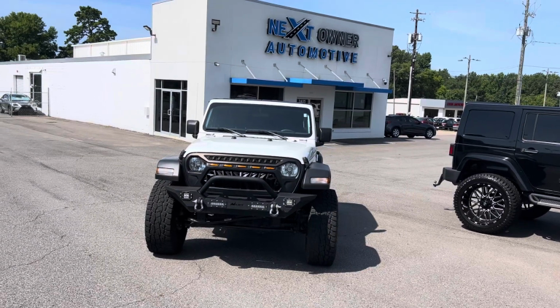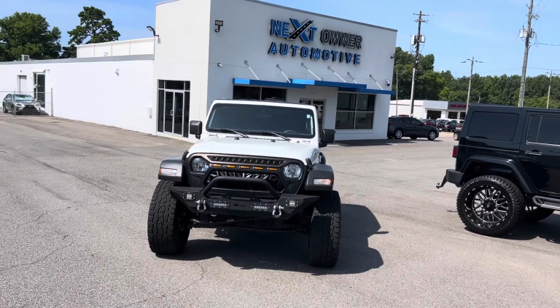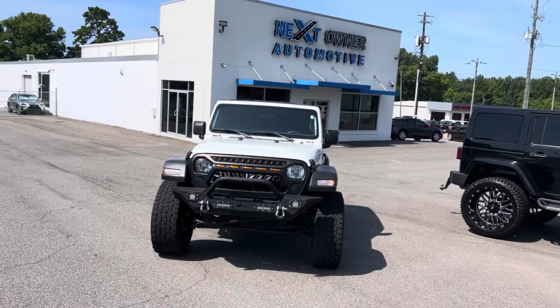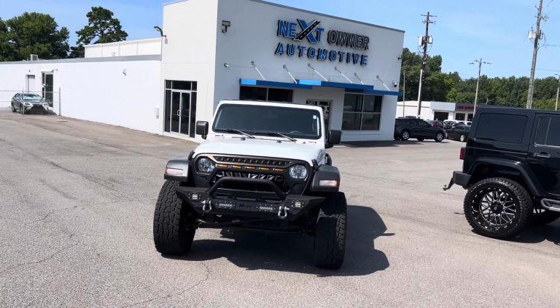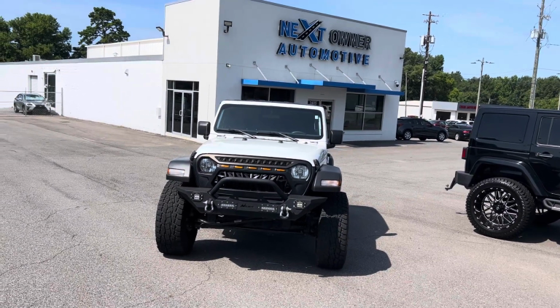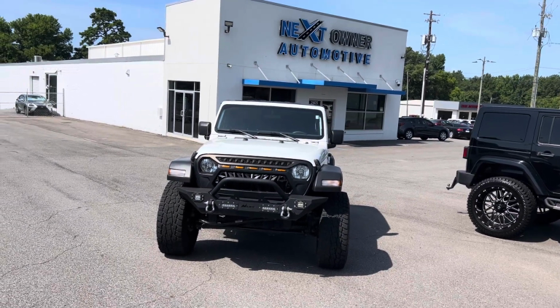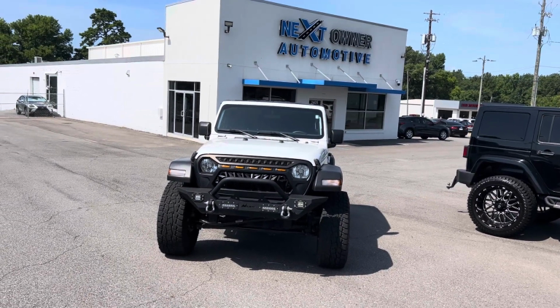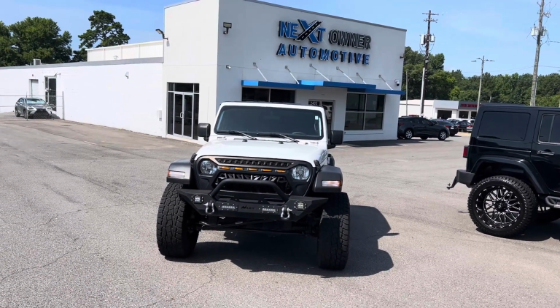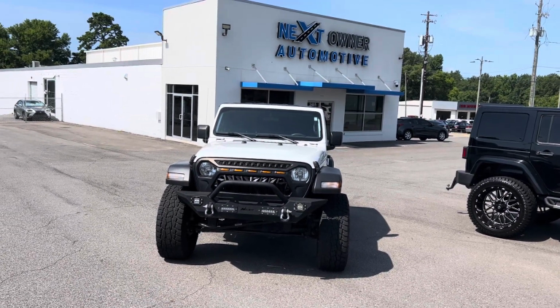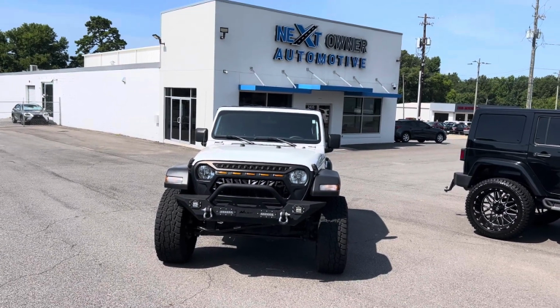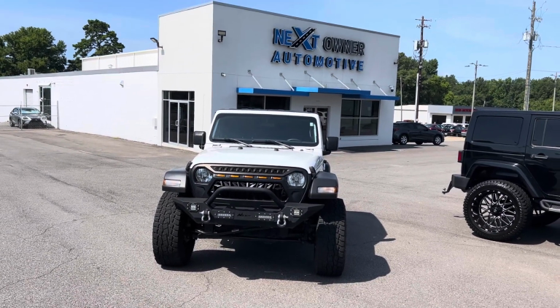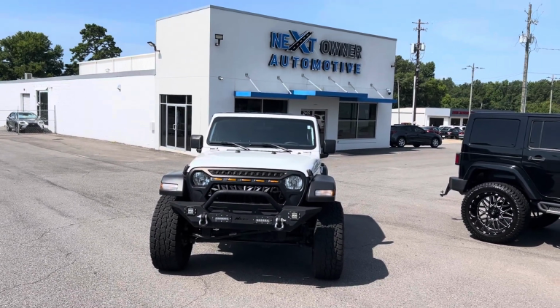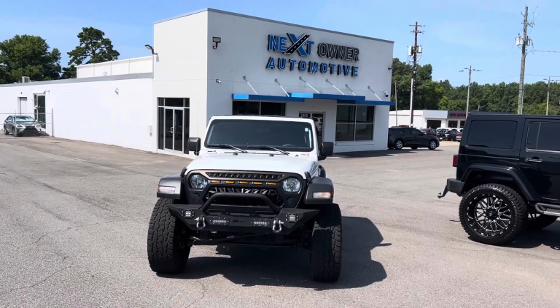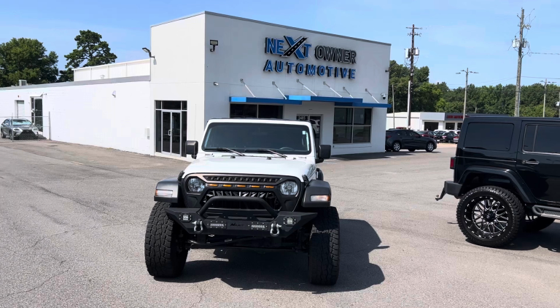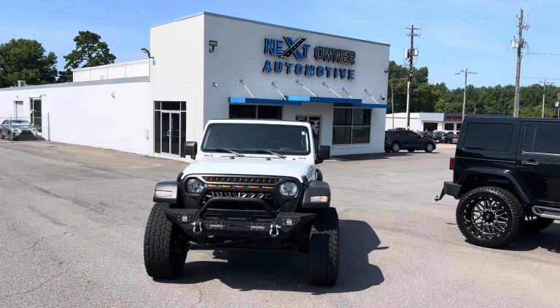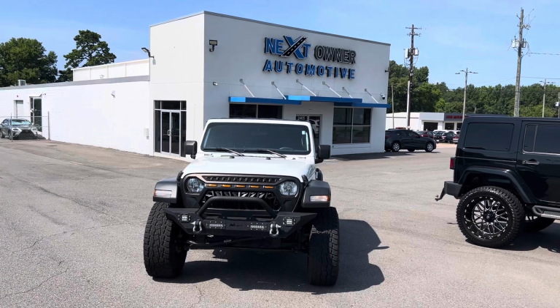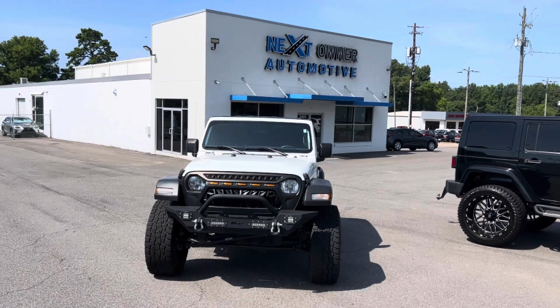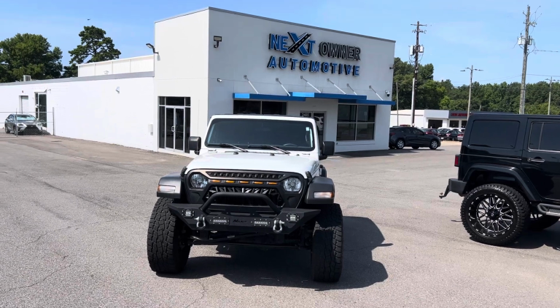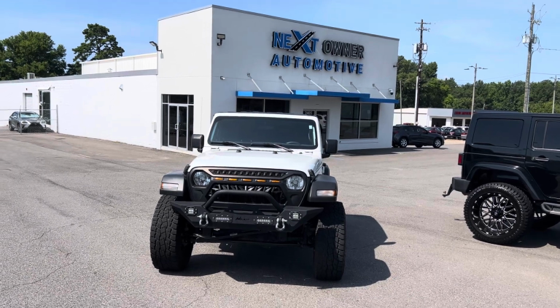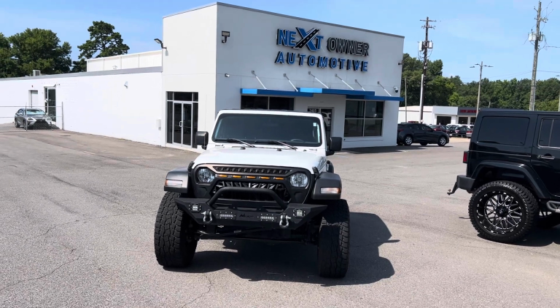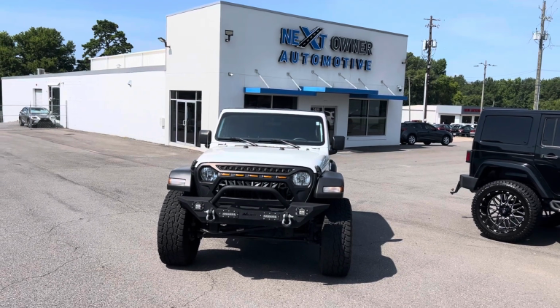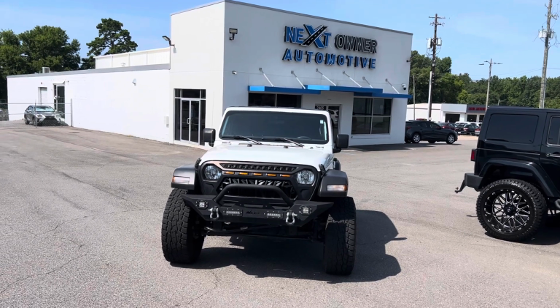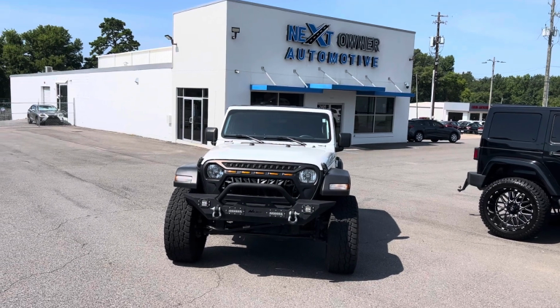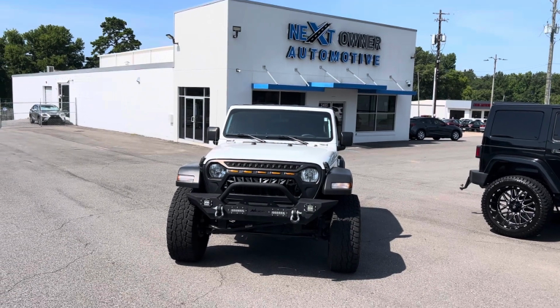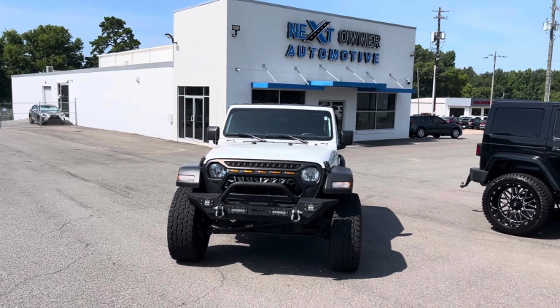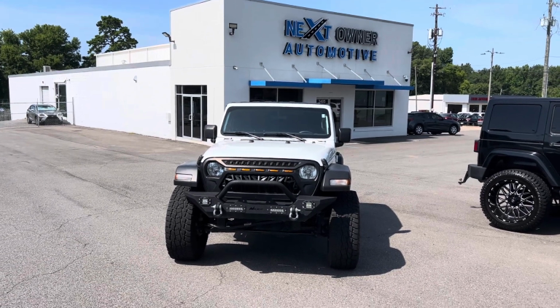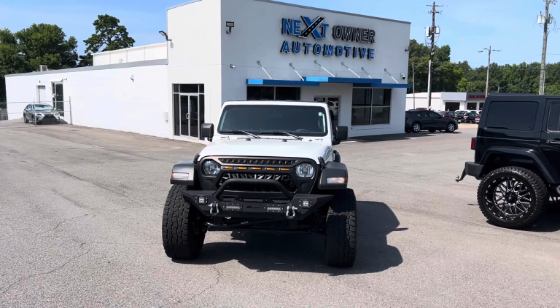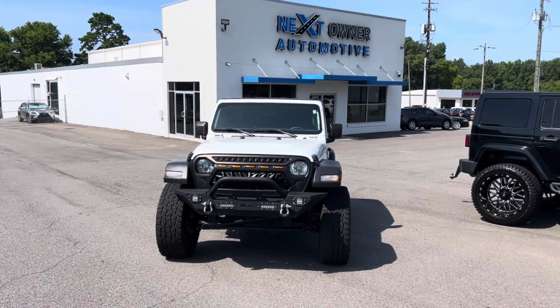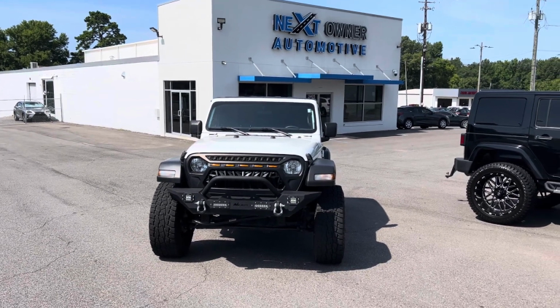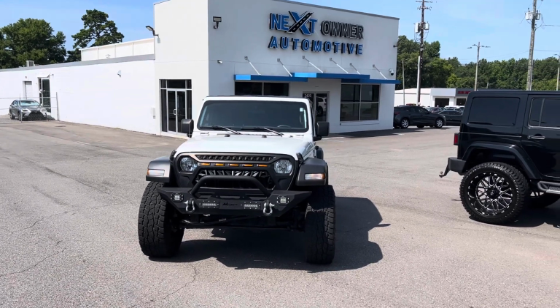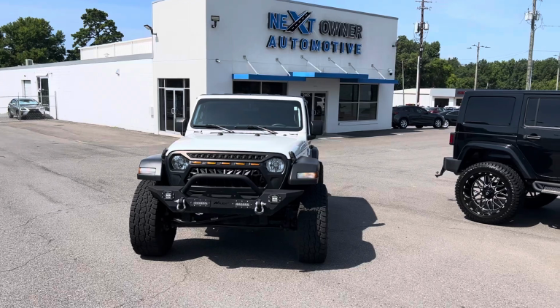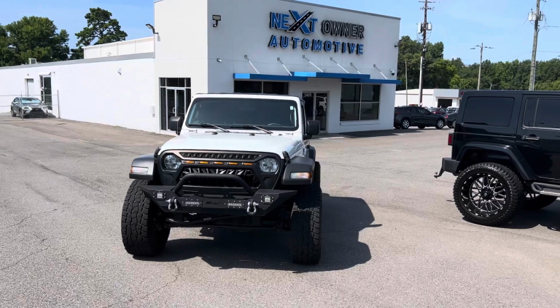Hey, this is Casey over at Next Owner Automotive in Tuscaloosa, Alabama. I'm showing you a 2020 Jeep Wrangler. It is a sport model, white in color.